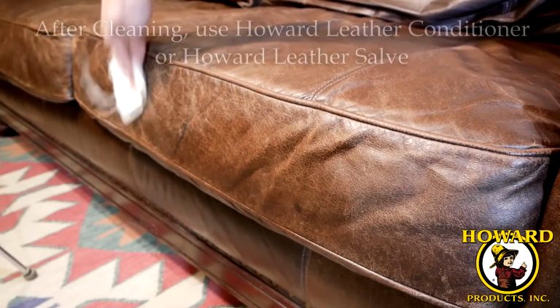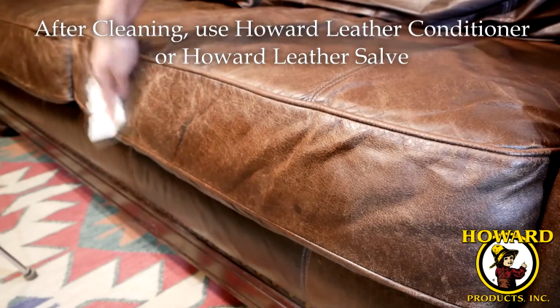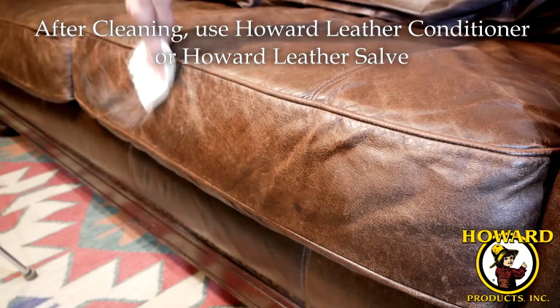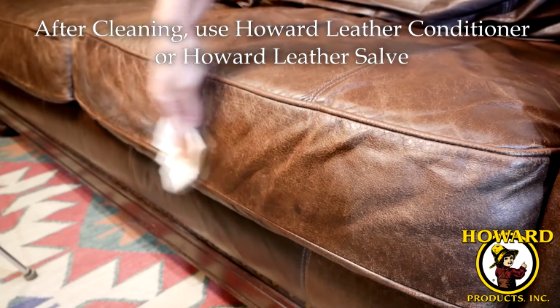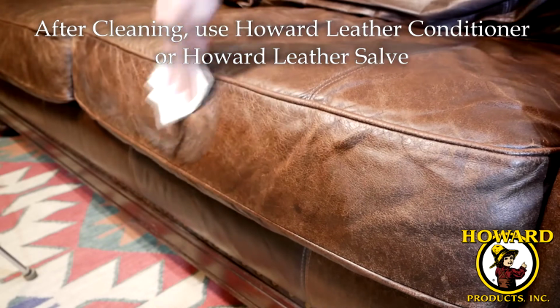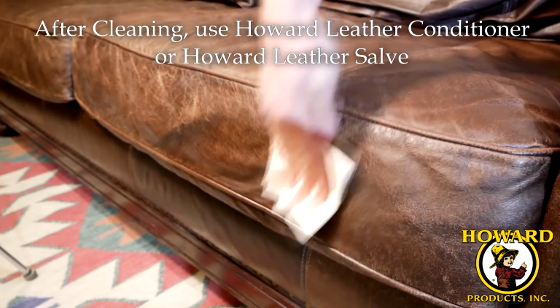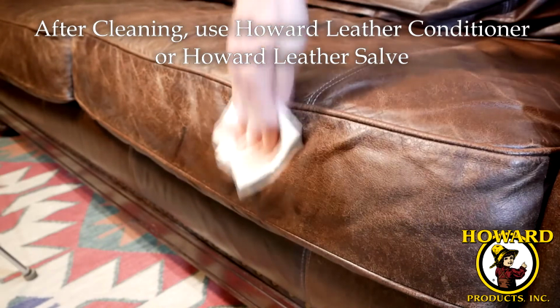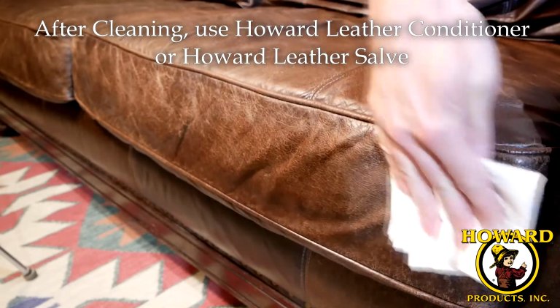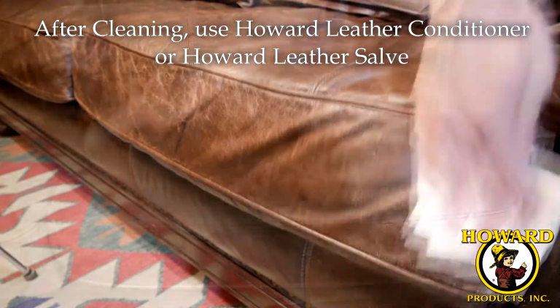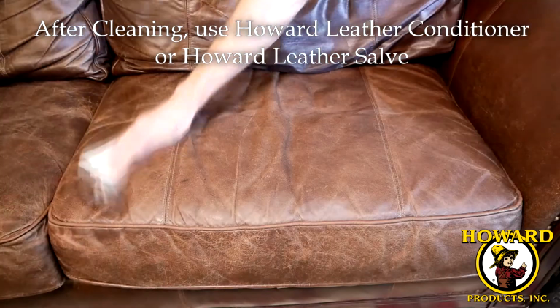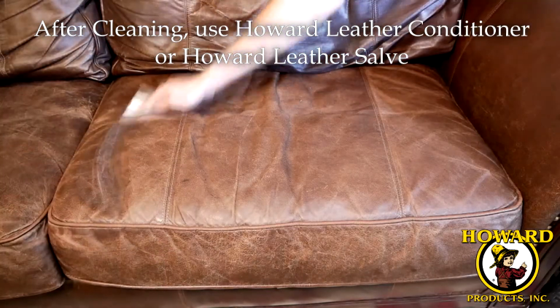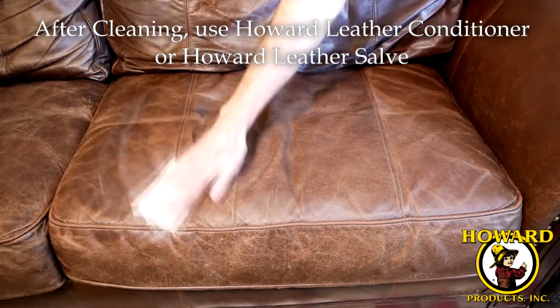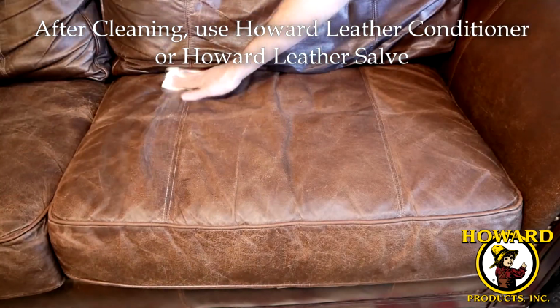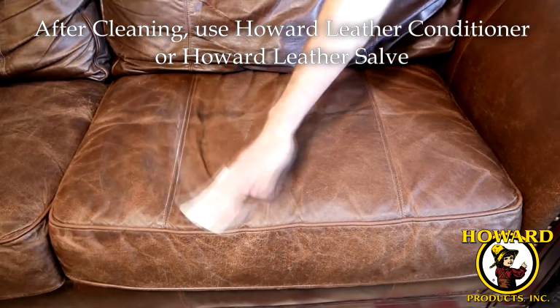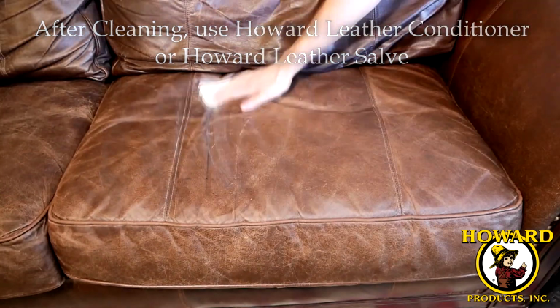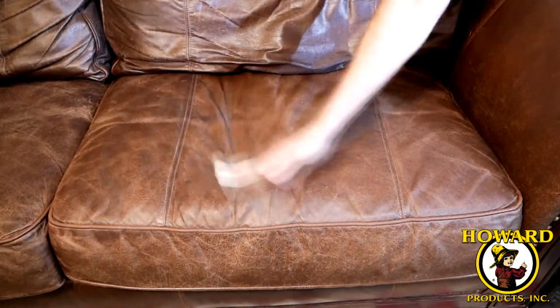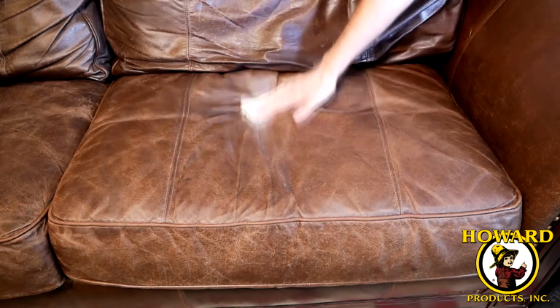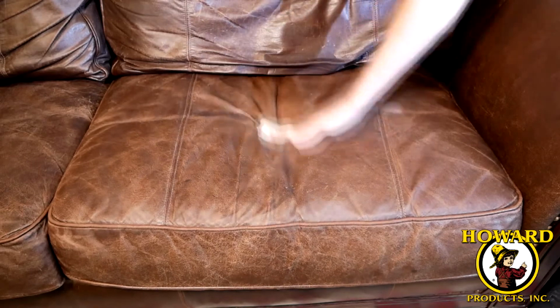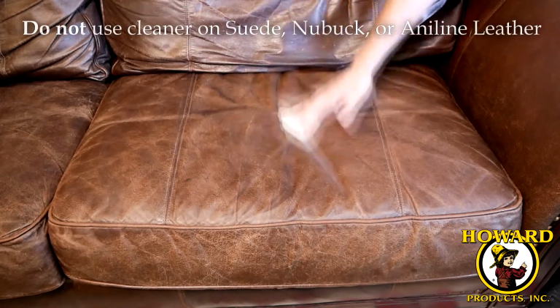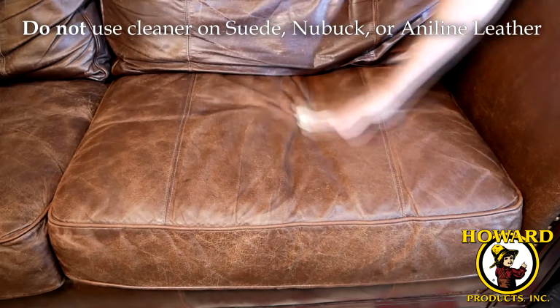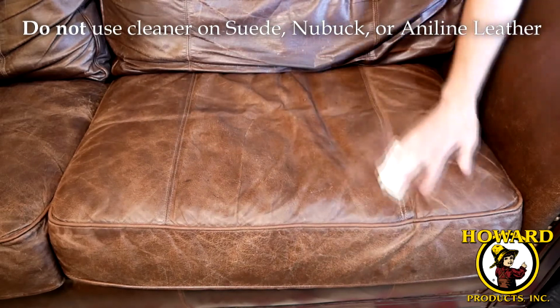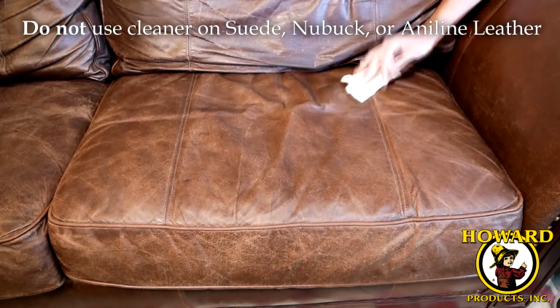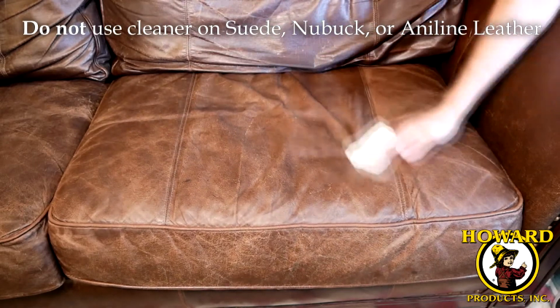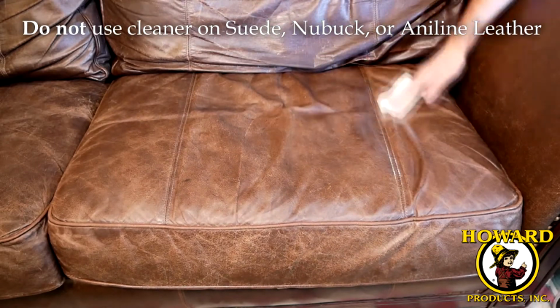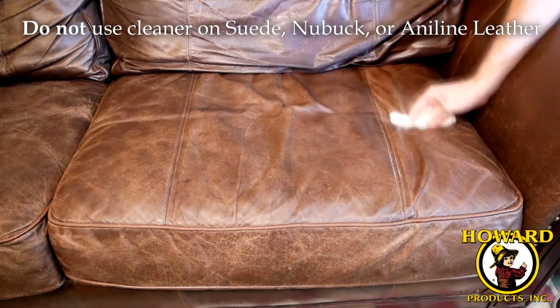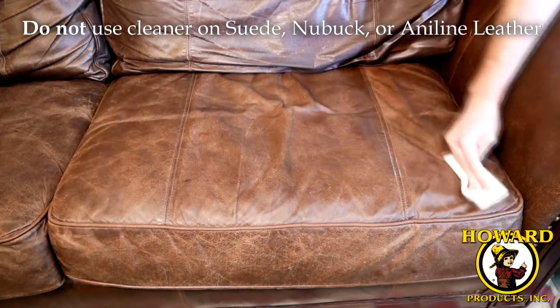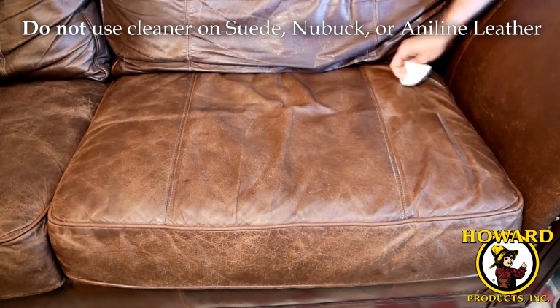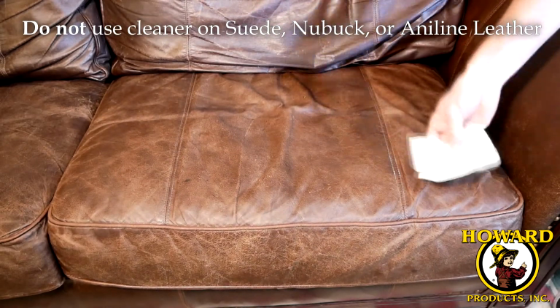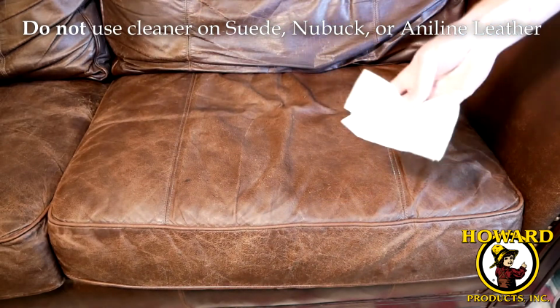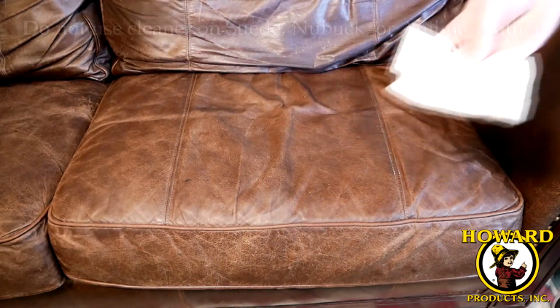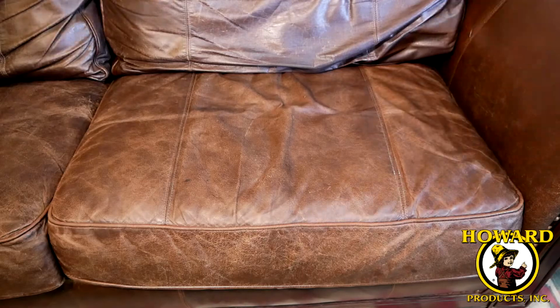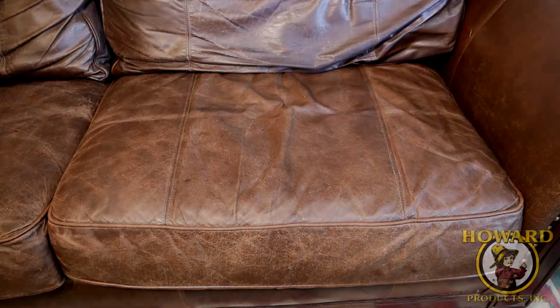After cleaning, use Howard Leather Conditioner or Howard Leather Salve. Leather Cleaner works best on smooth leather. Do not use on suede, nubuck, or aniline leather.